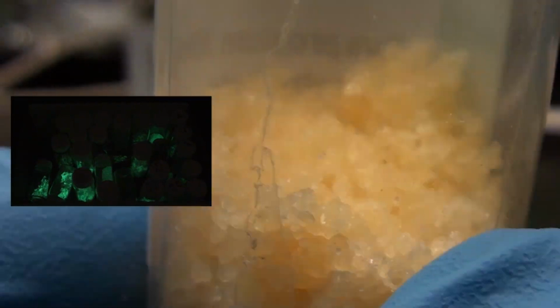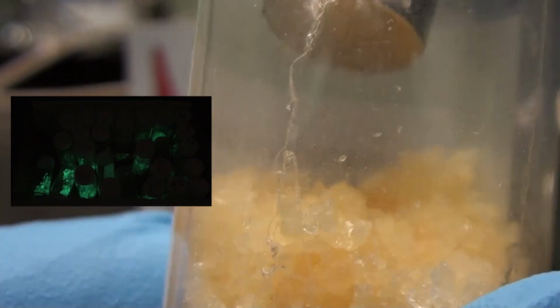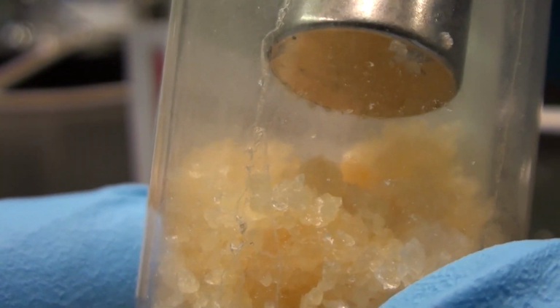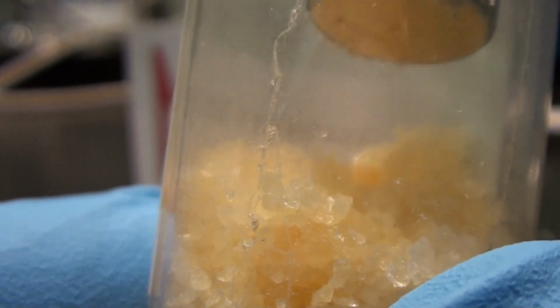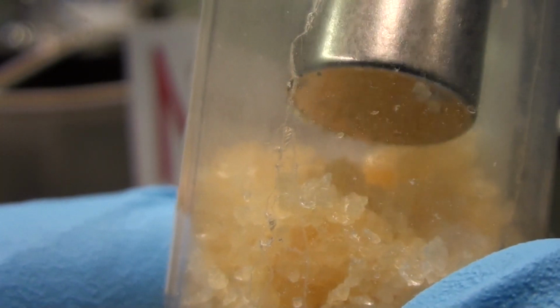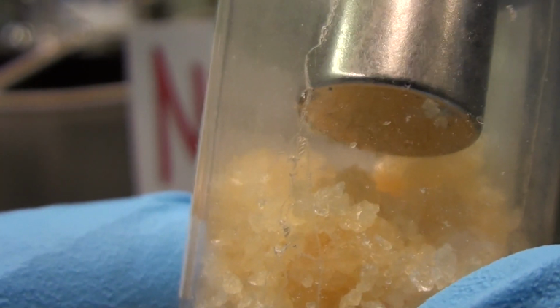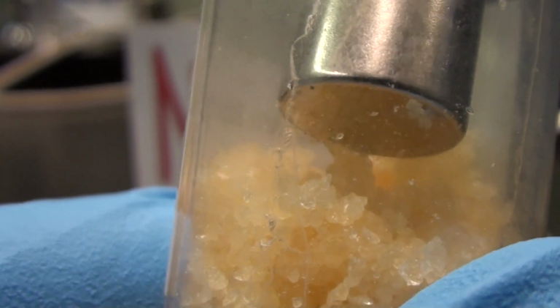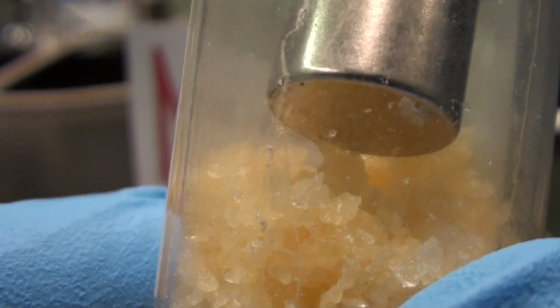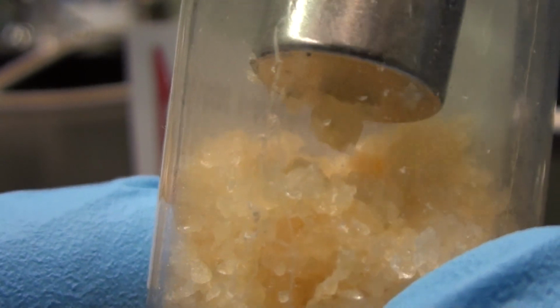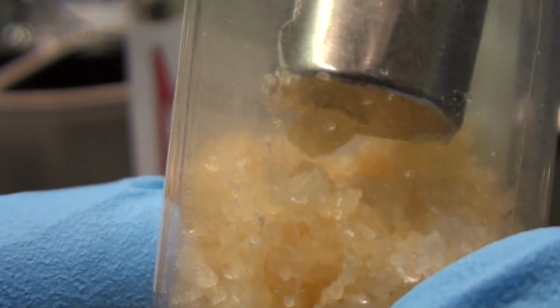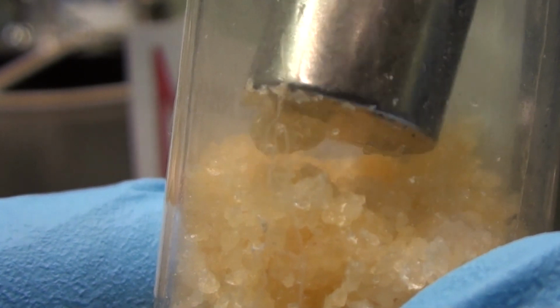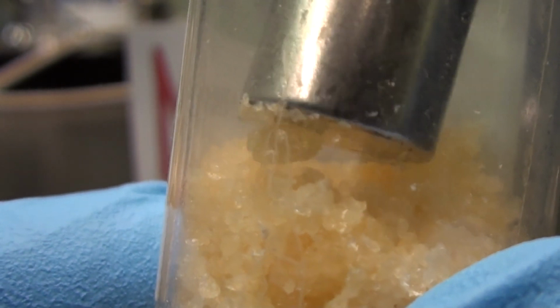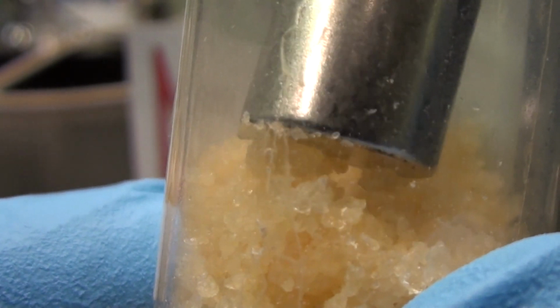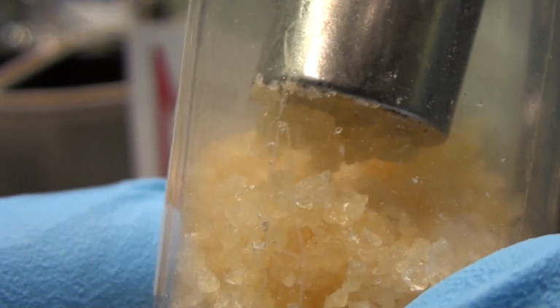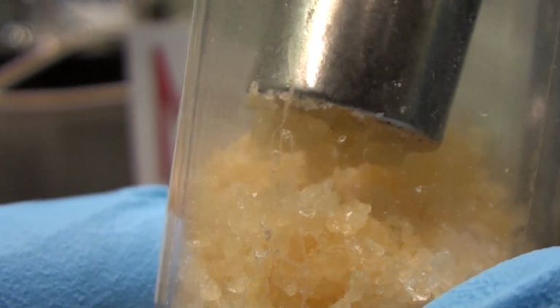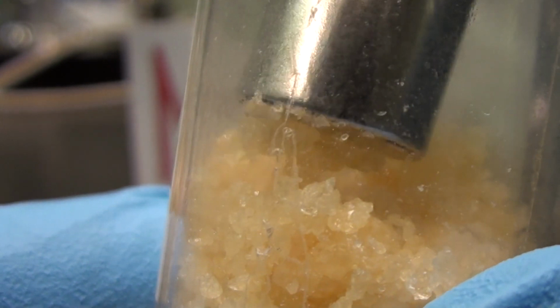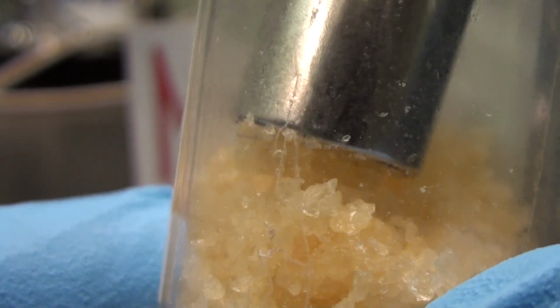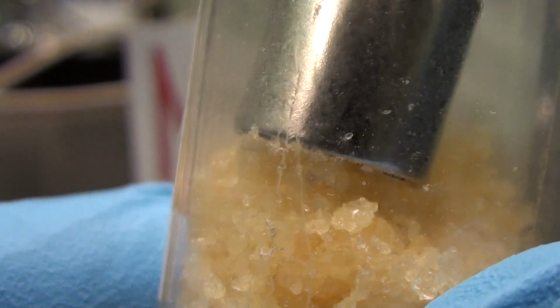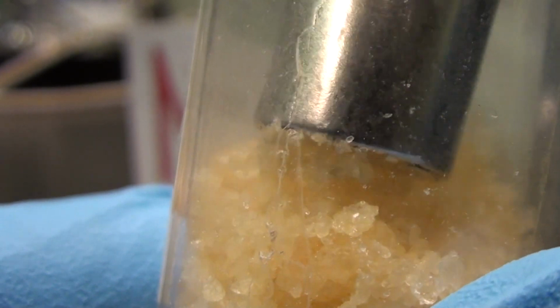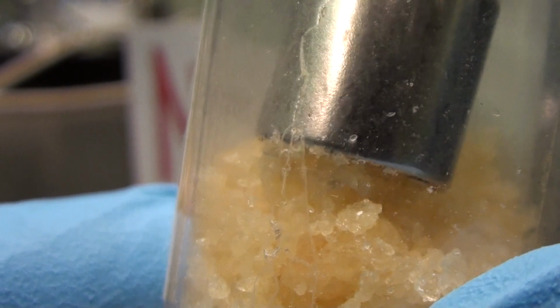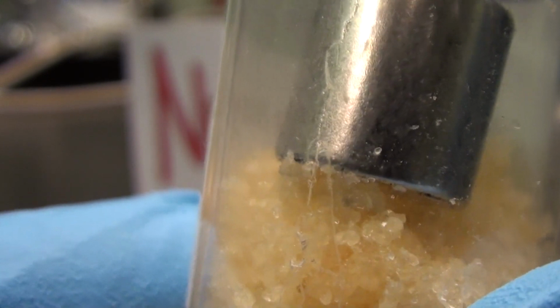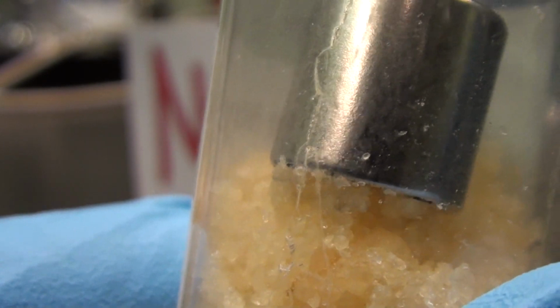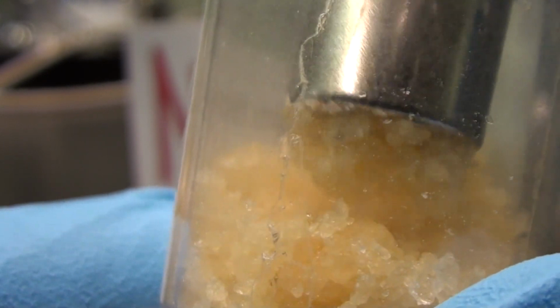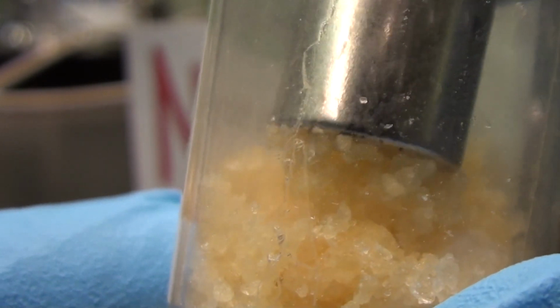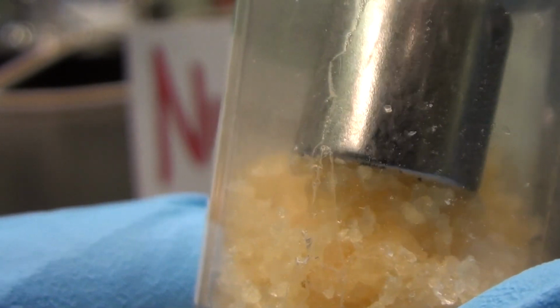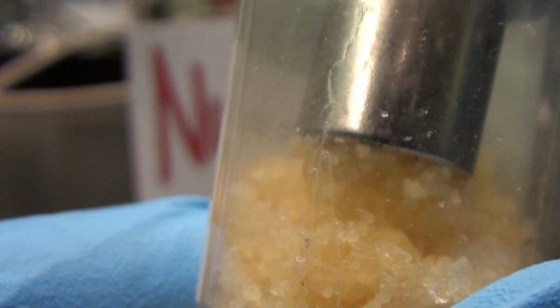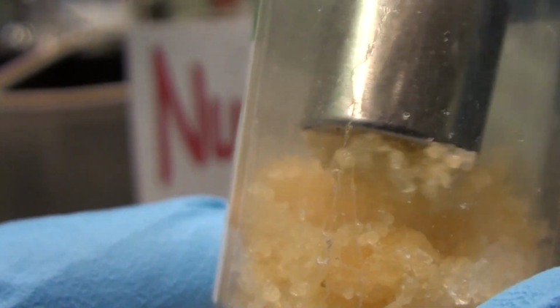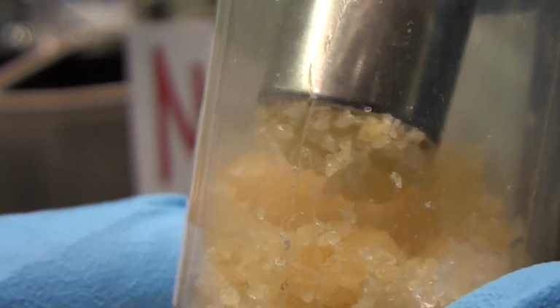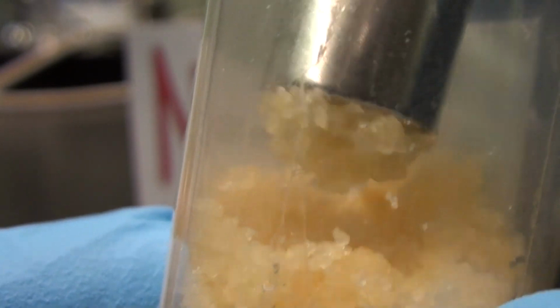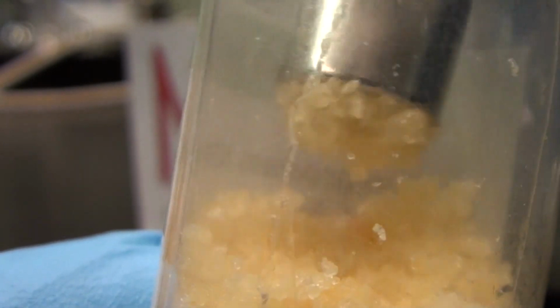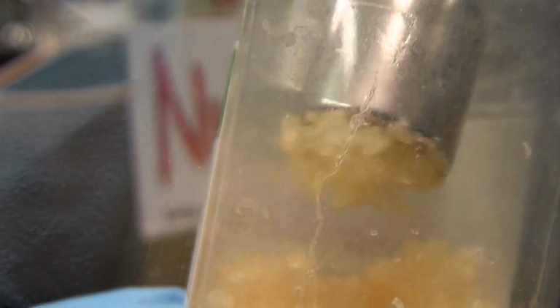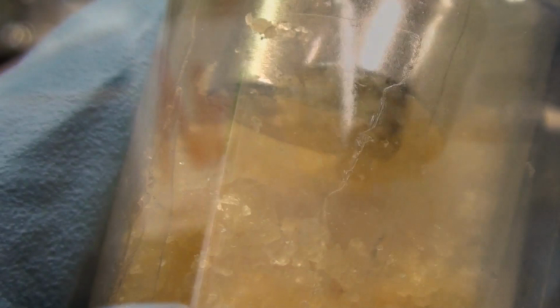Most dysprosium solids have the interesting property that they are slightly magnetic. They don't retain any magnetism afterward like a ferromagnetic substance, so this would be classified as paramagnetic. It's not very impressive, but strong enough to be attracted toward a magnet.